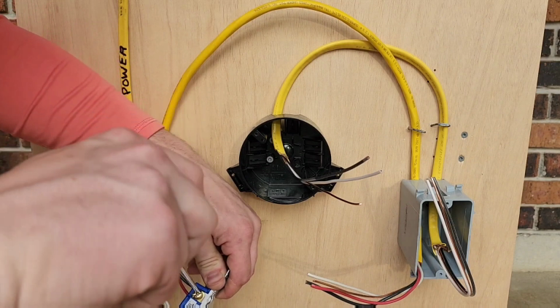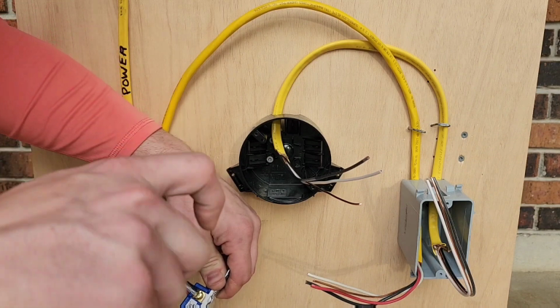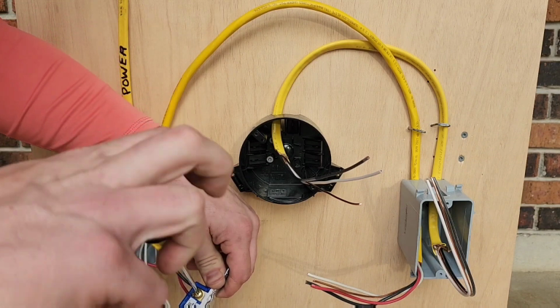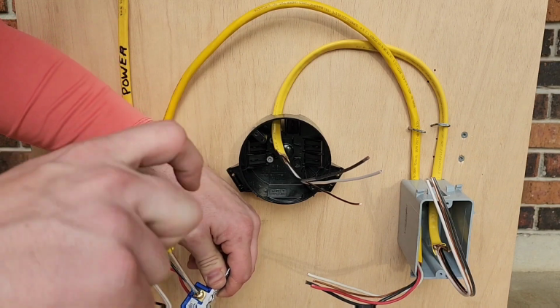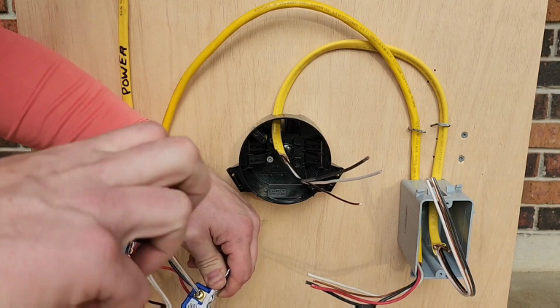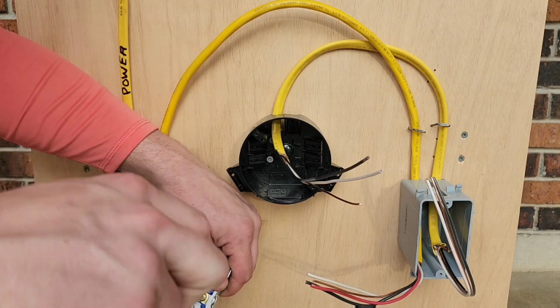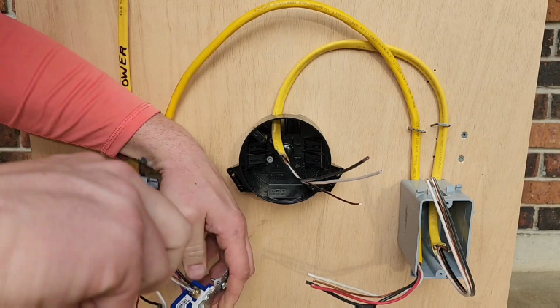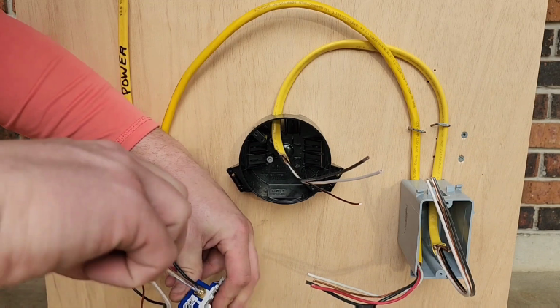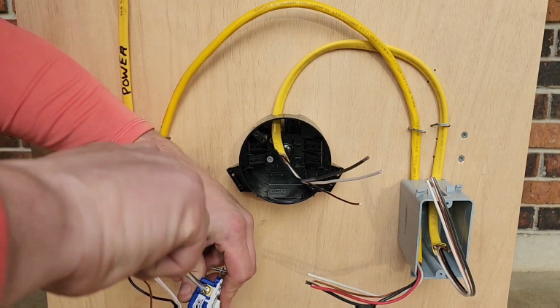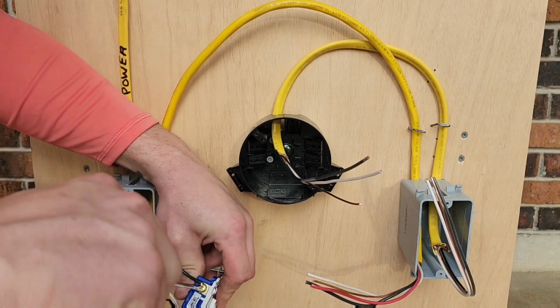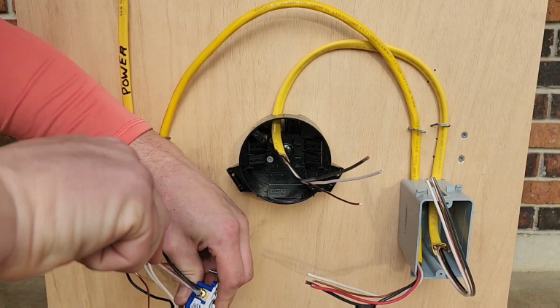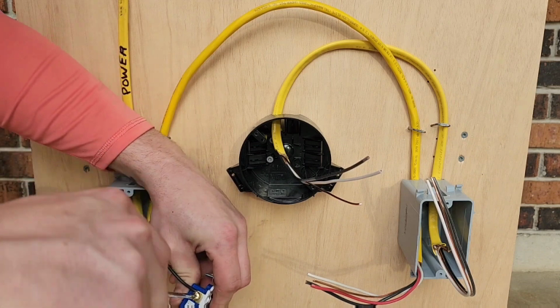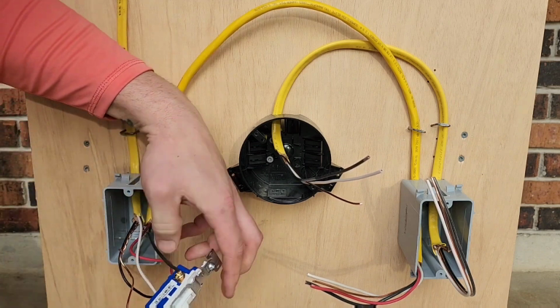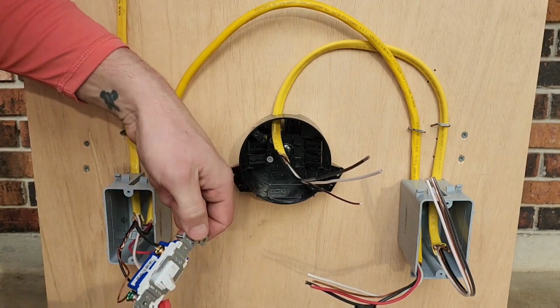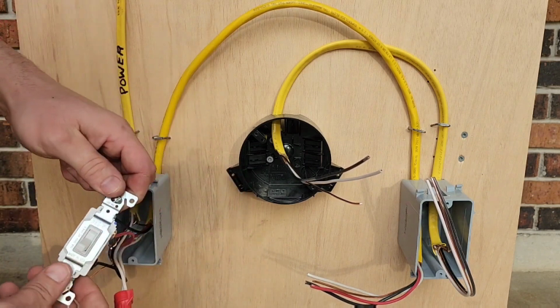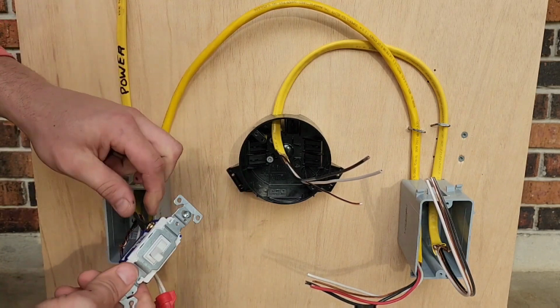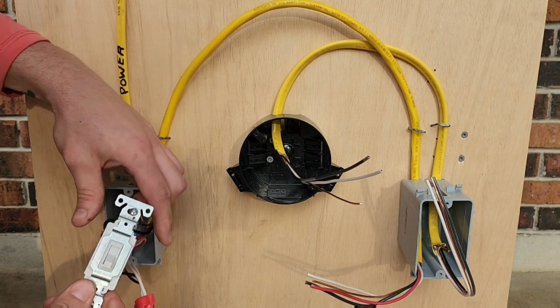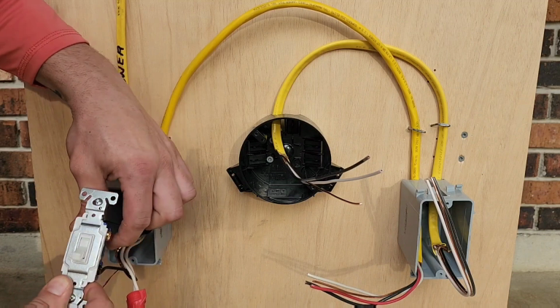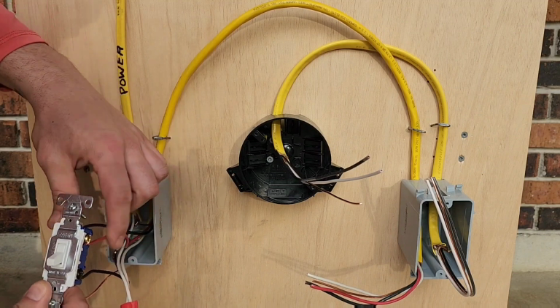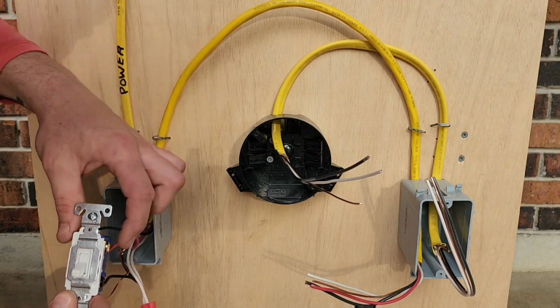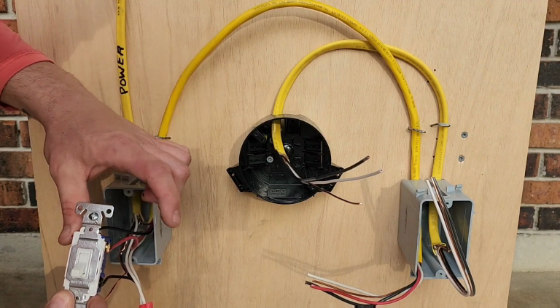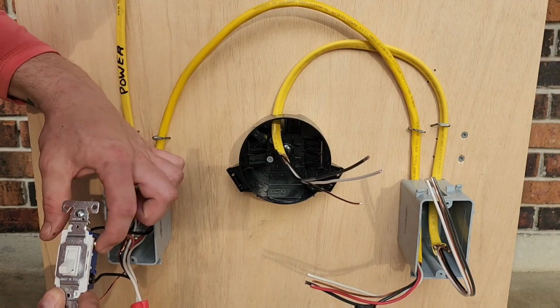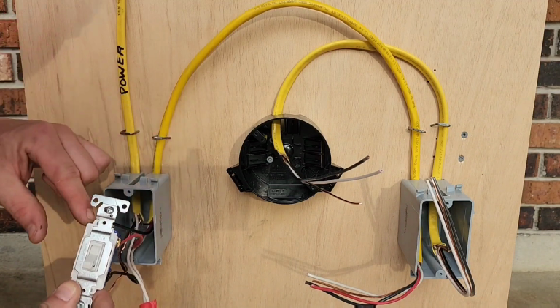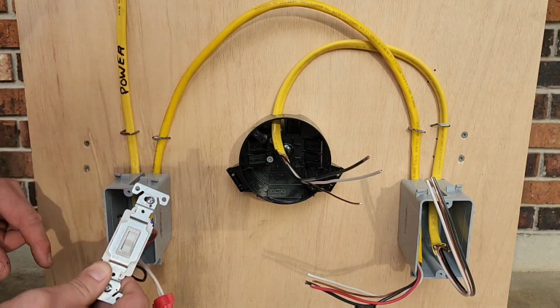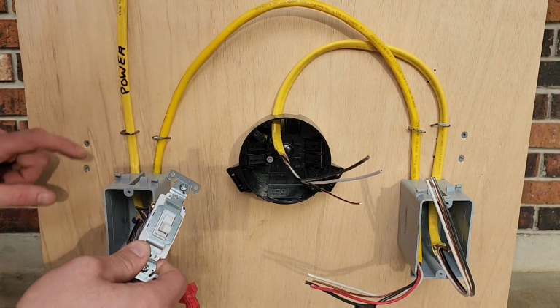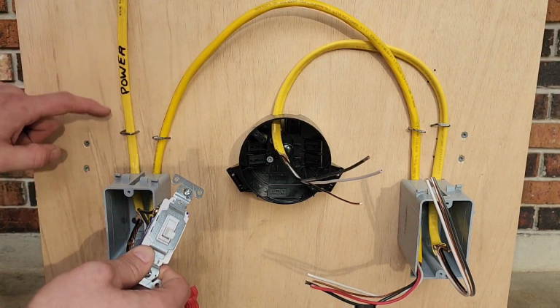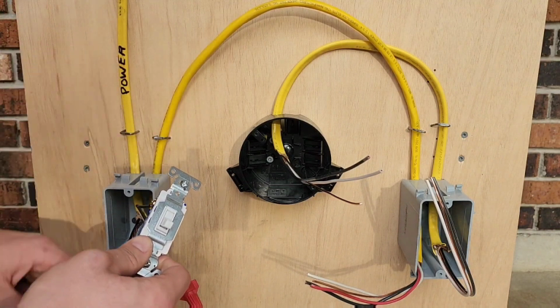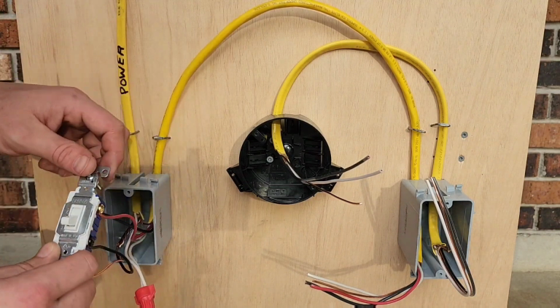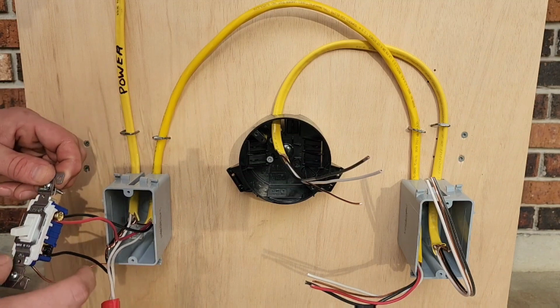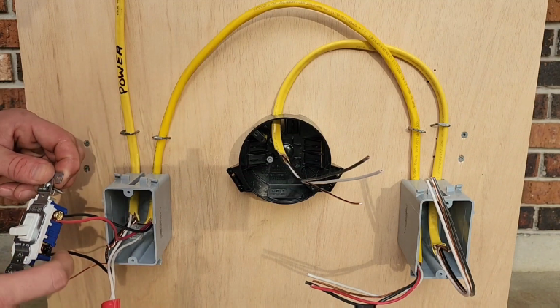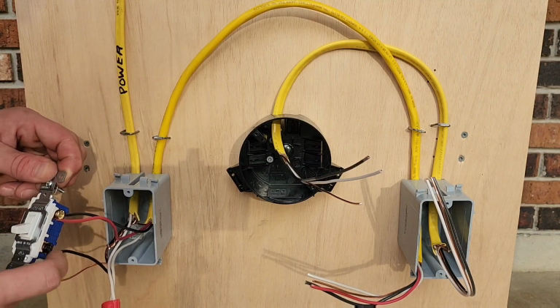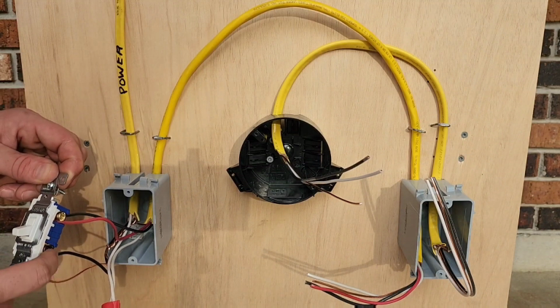So to recap: our 12/3 black and red go on the bronze terminals, and our incoming power hot goes on the black common terminal.